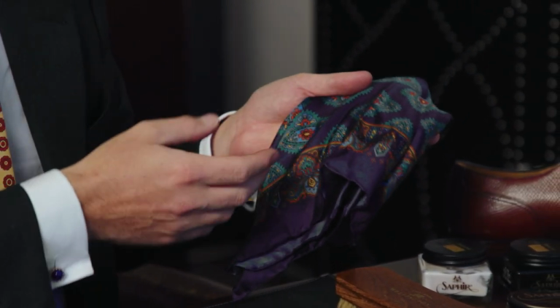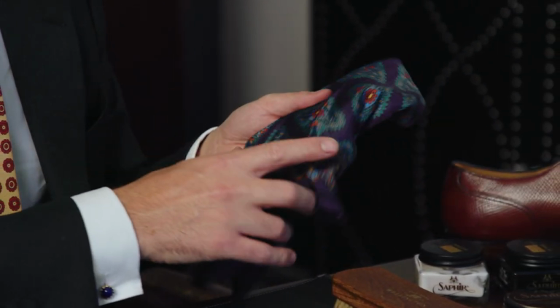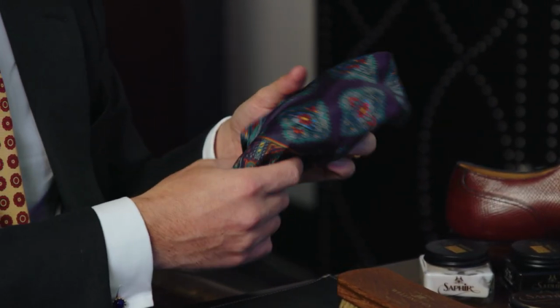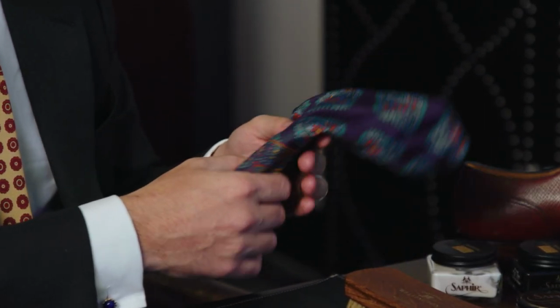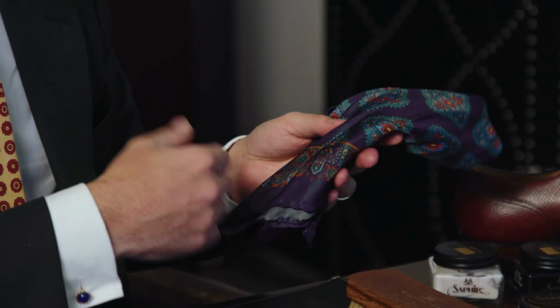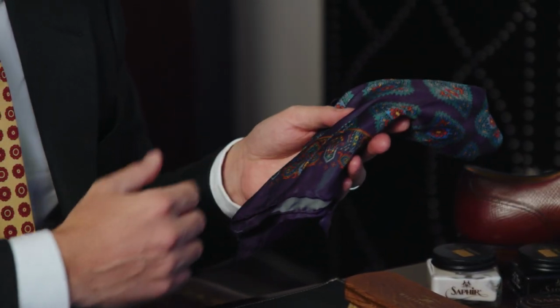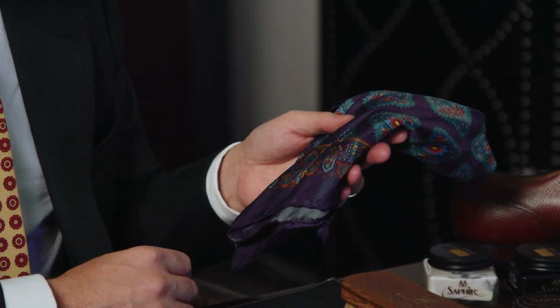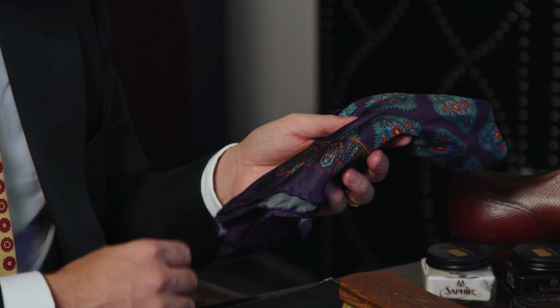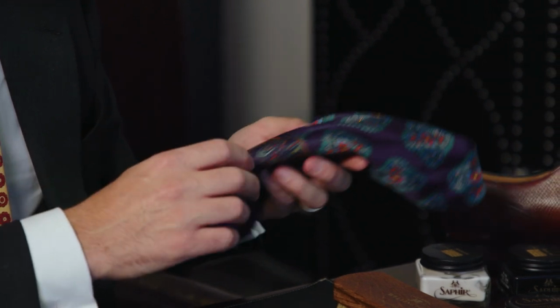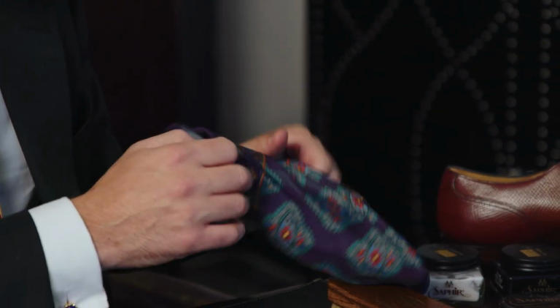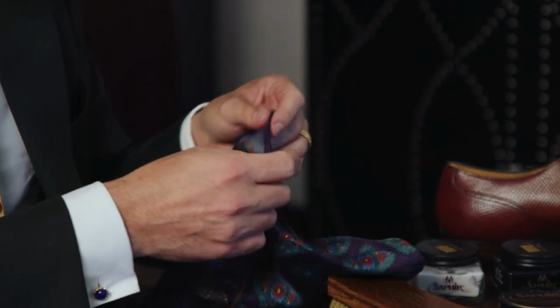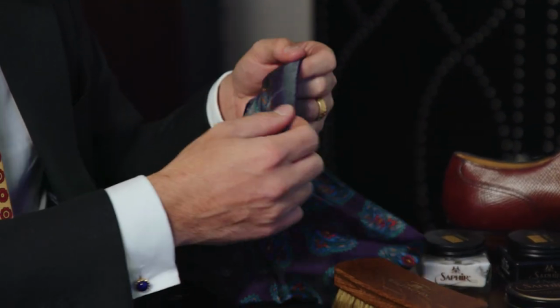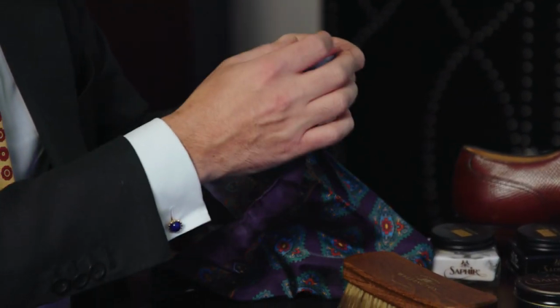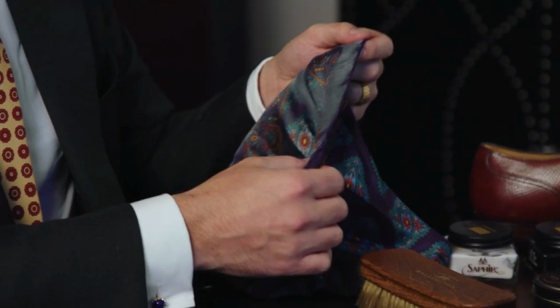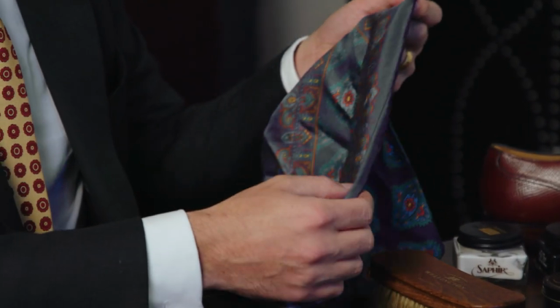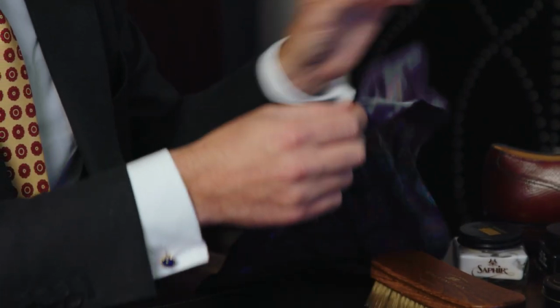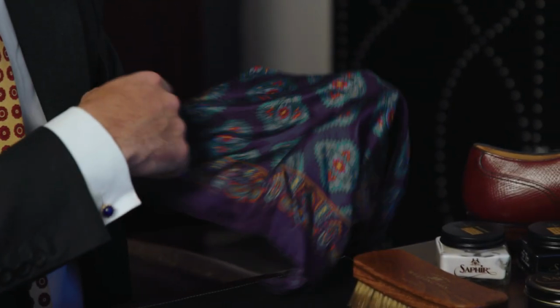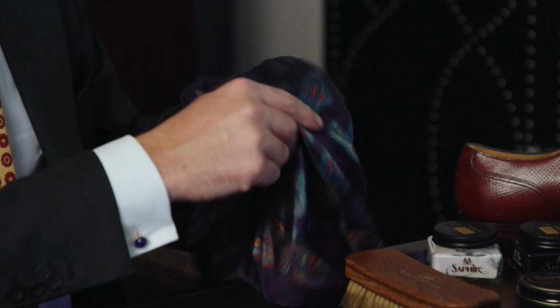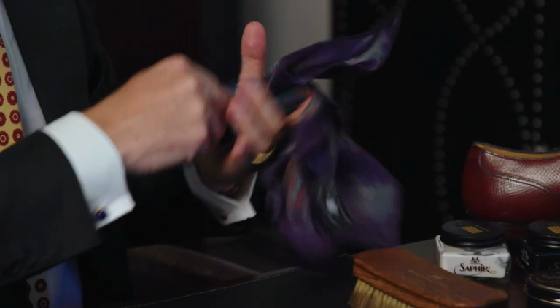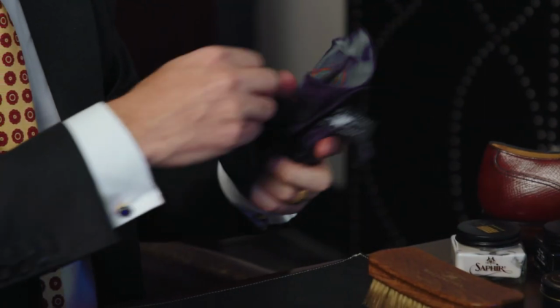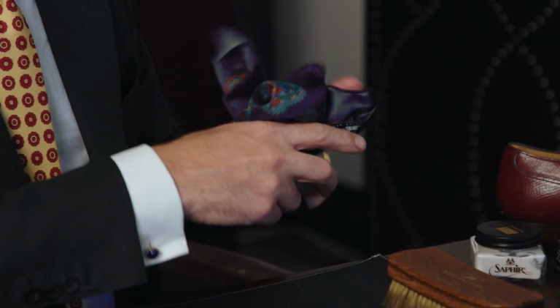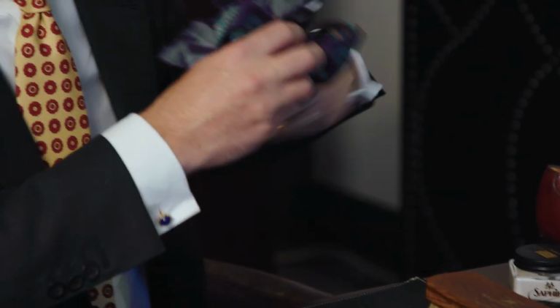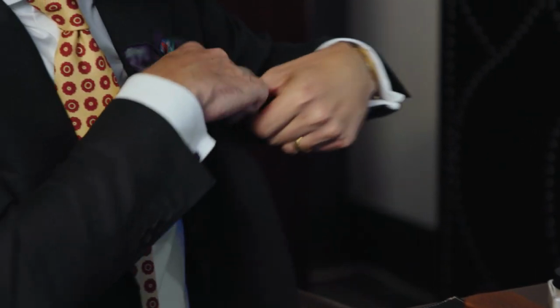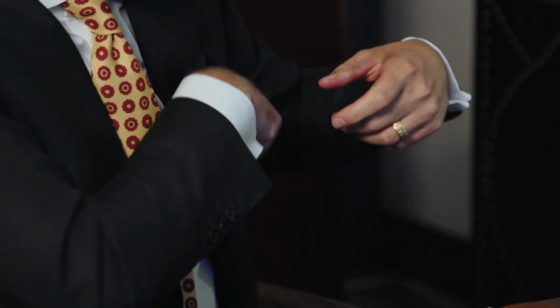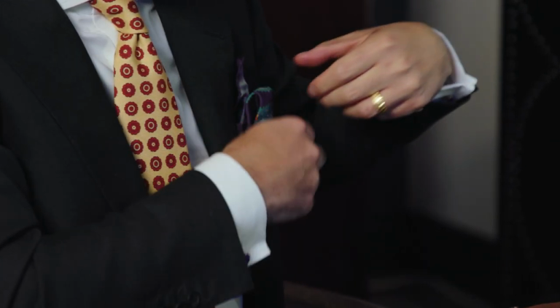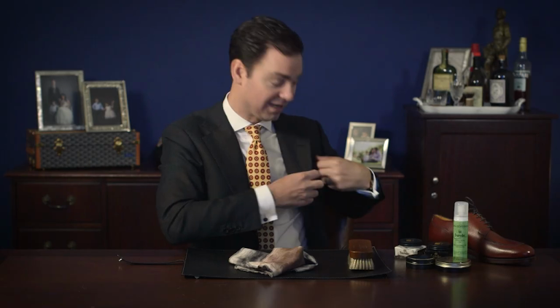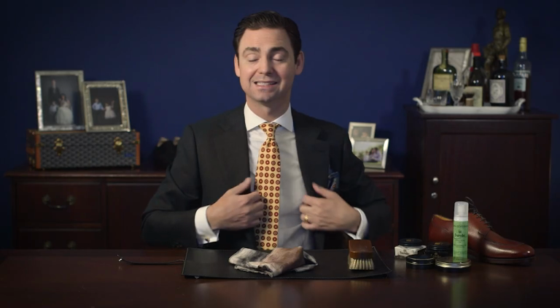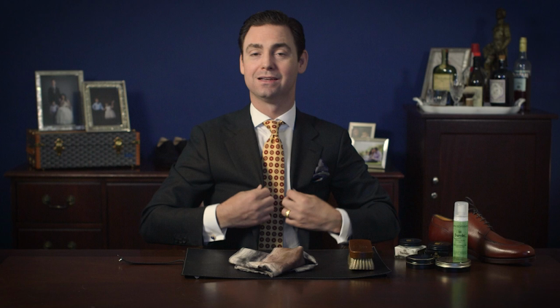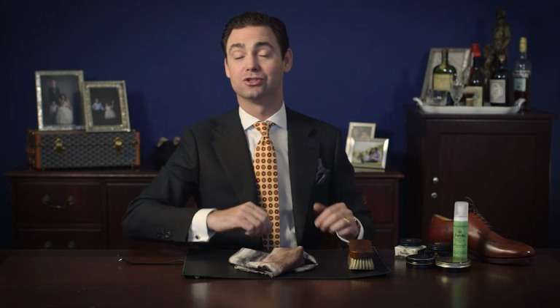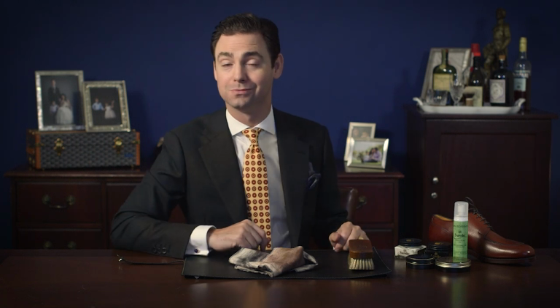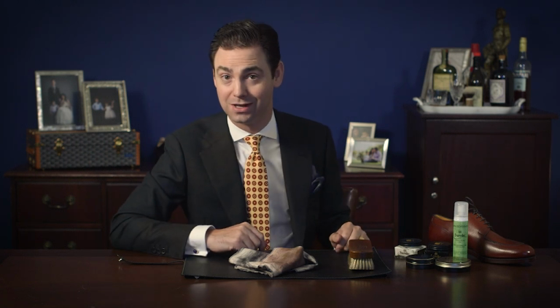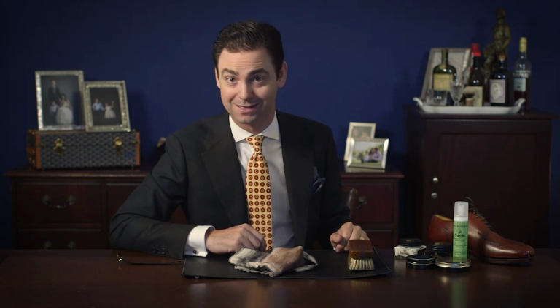Like this sovereign grade printed silk pocket square that I'm wearing today — made from 100% English silk, with a hand-rolled border, beautifully accessorizing the charcoal suit I'm wearing.